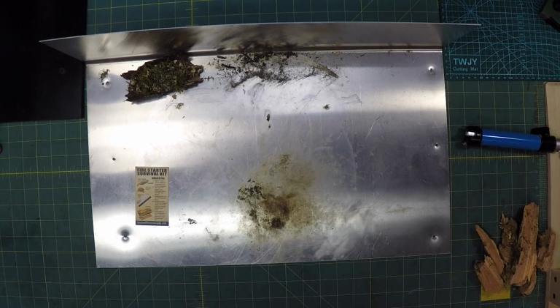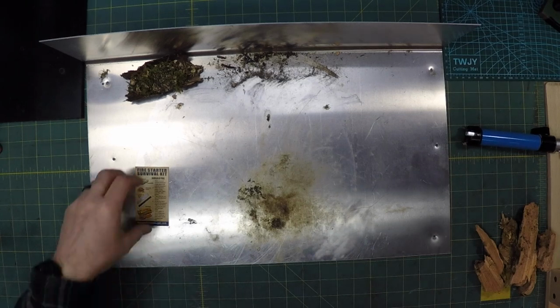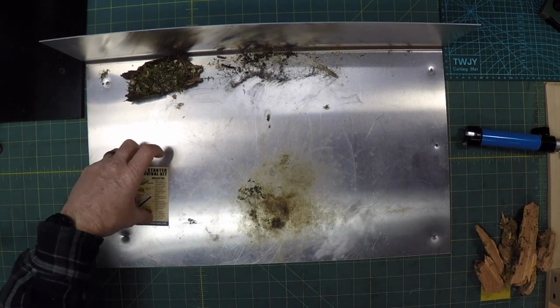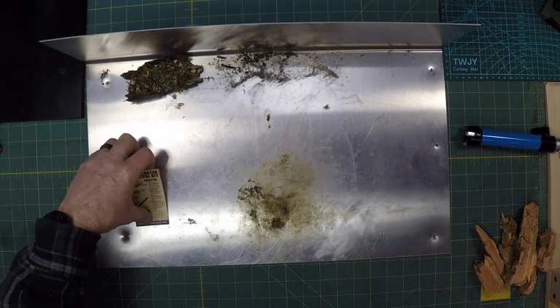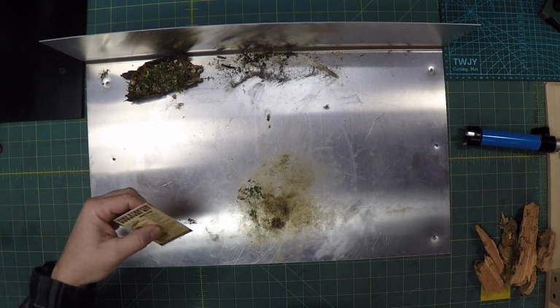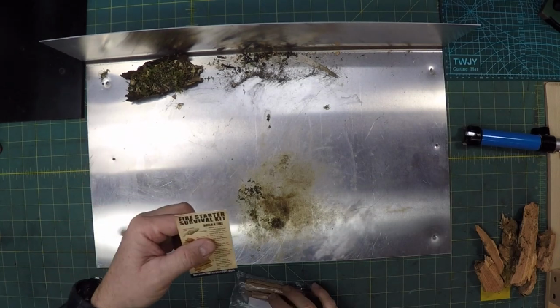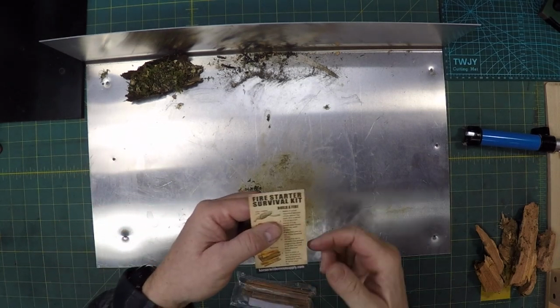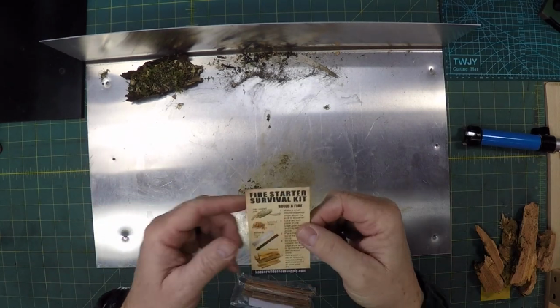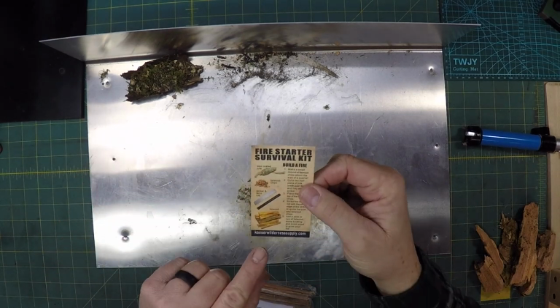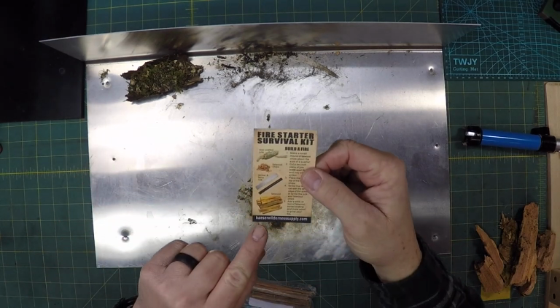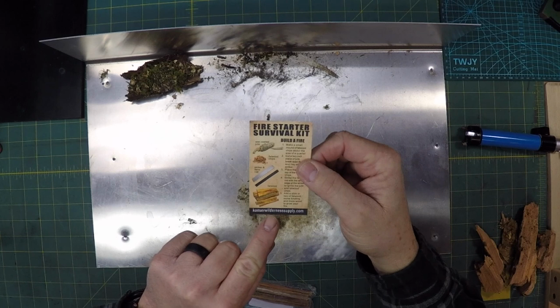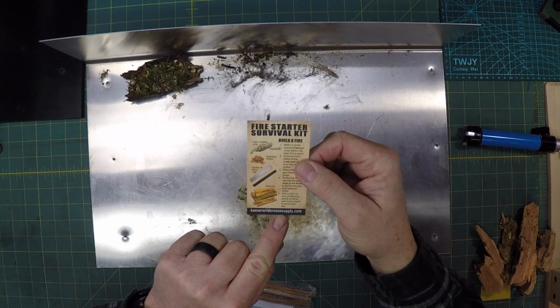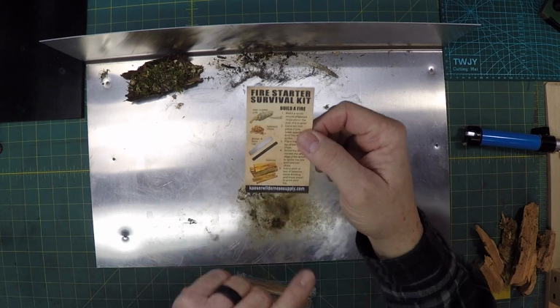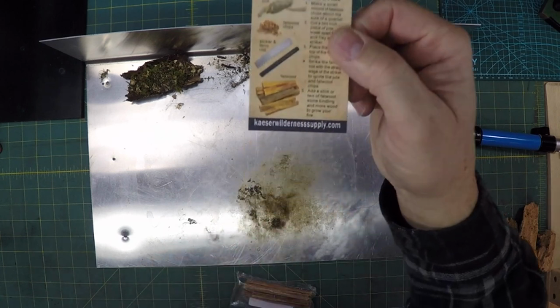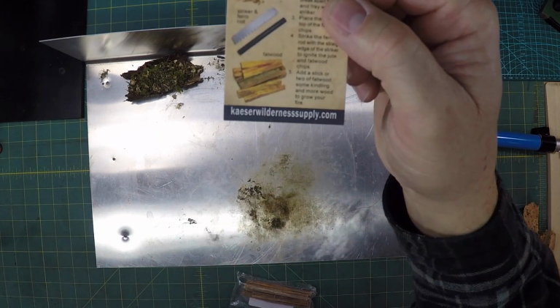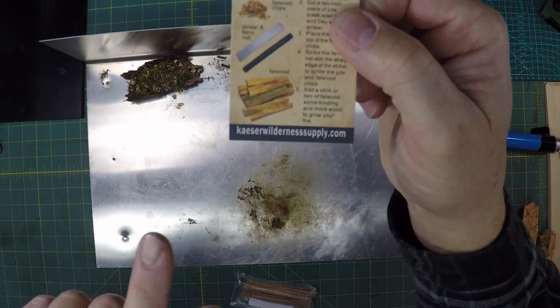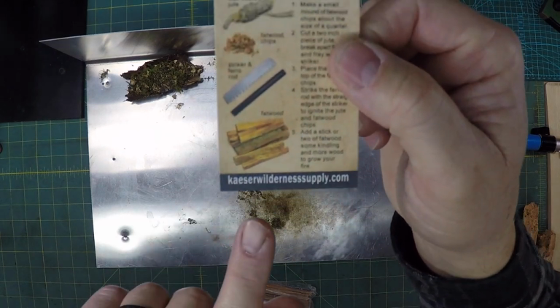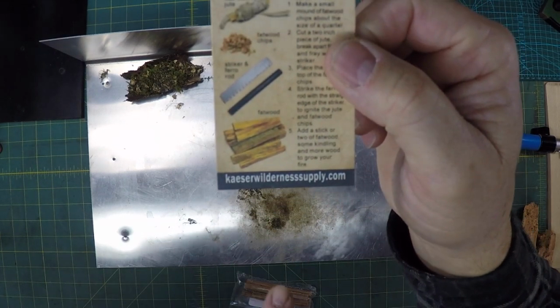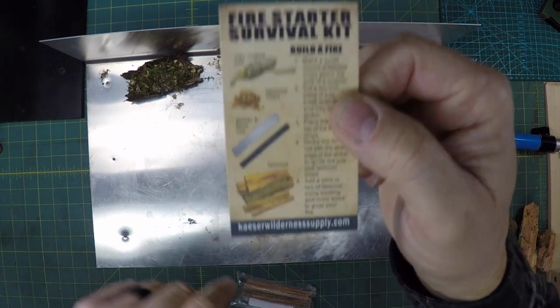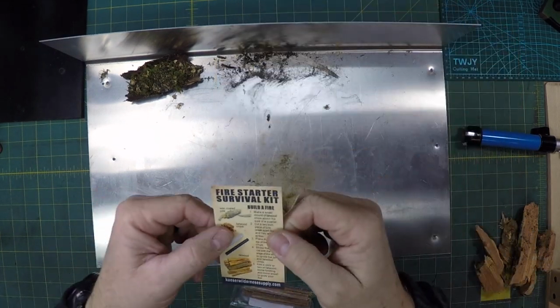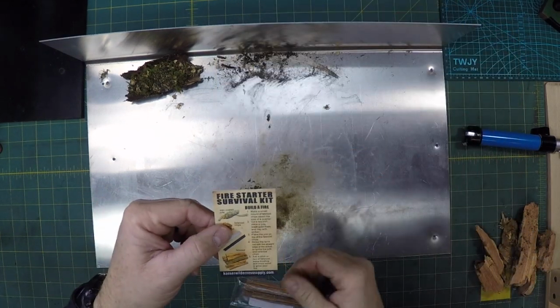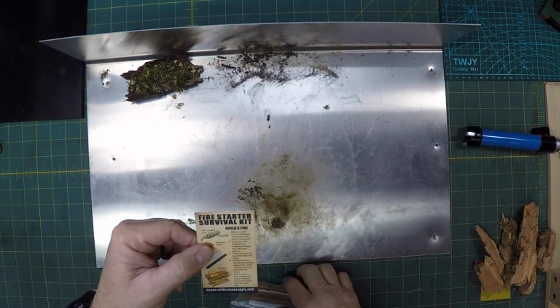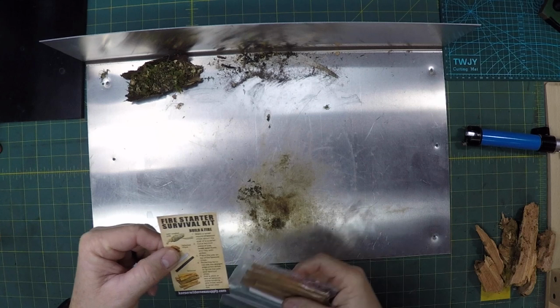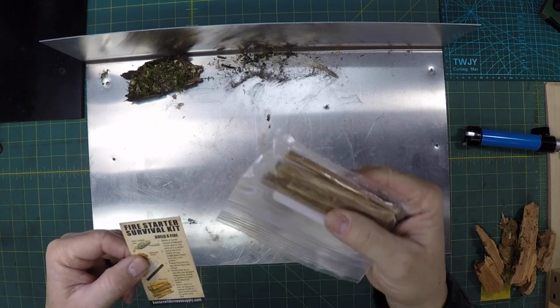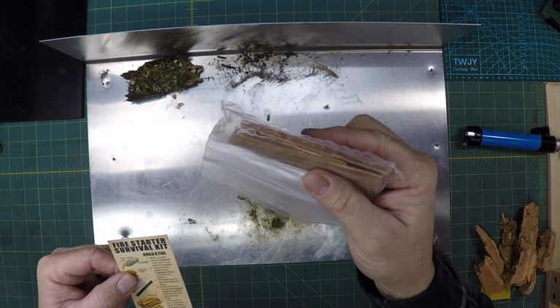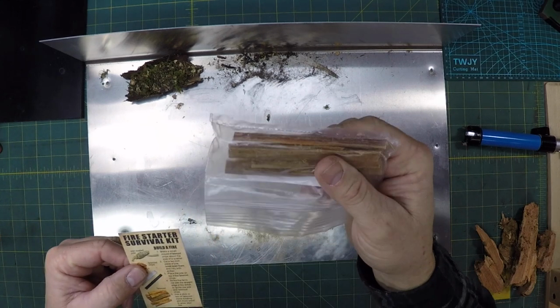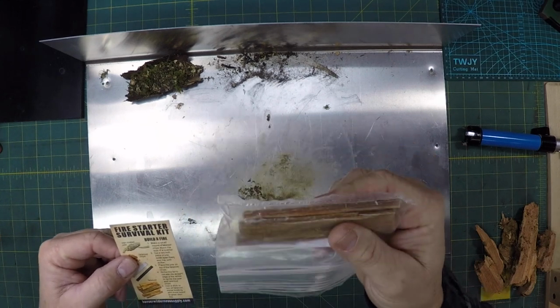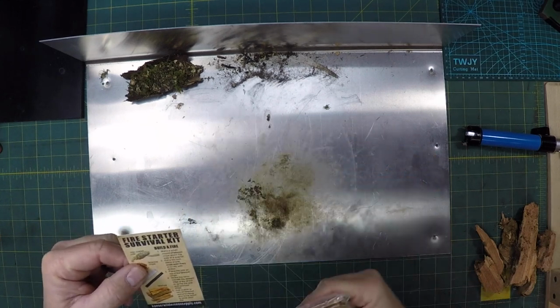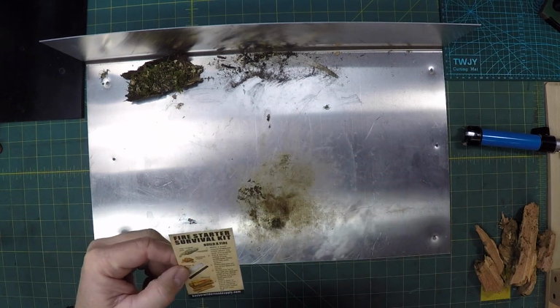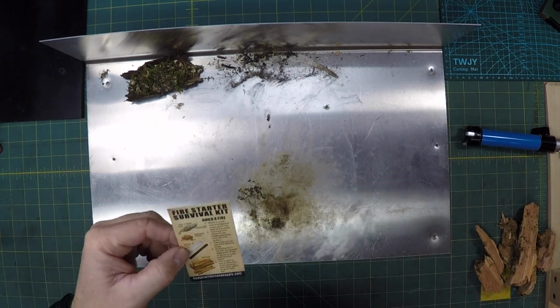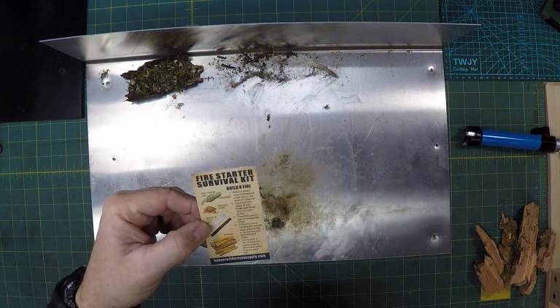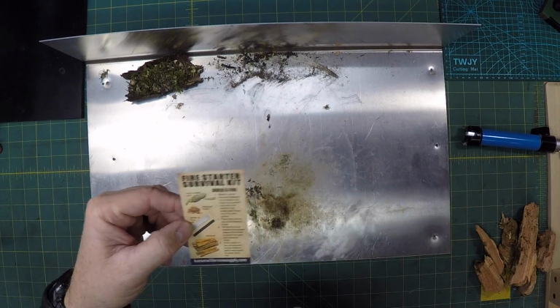I got a fire starter survival kit from Kaiser Wilderness Supply Company — you can see it right there. I'm gonna give the fatwood that comes with it a little bit of a test.